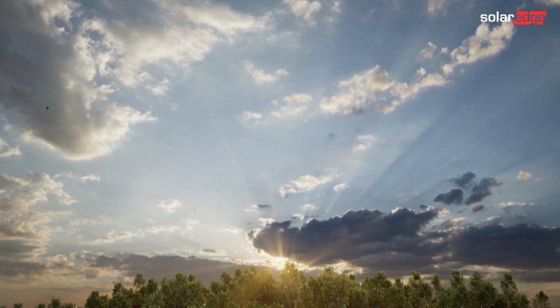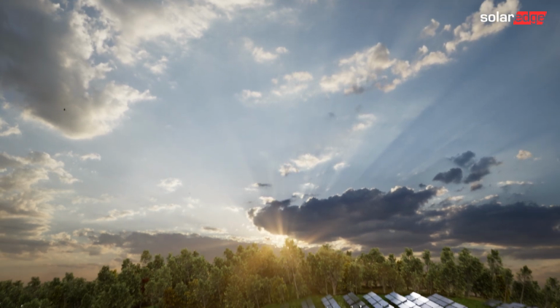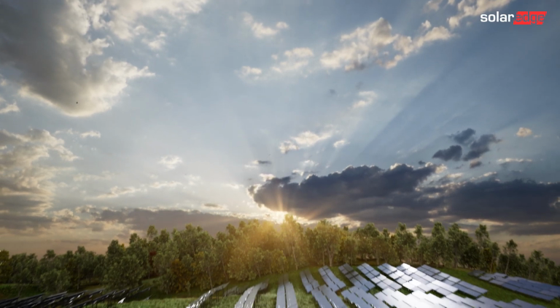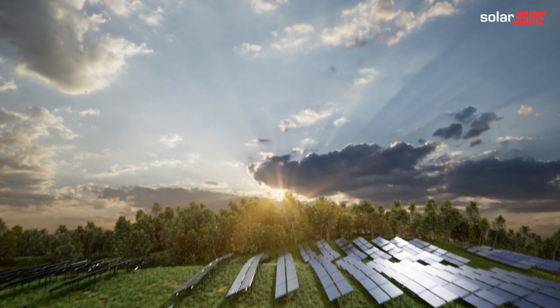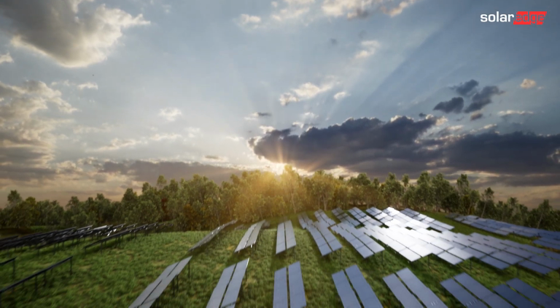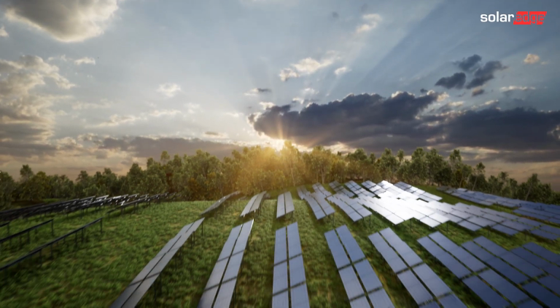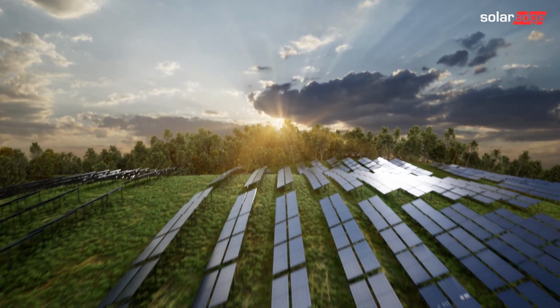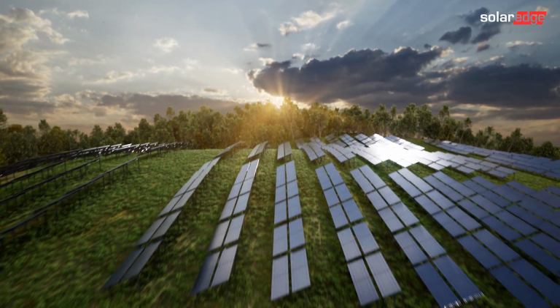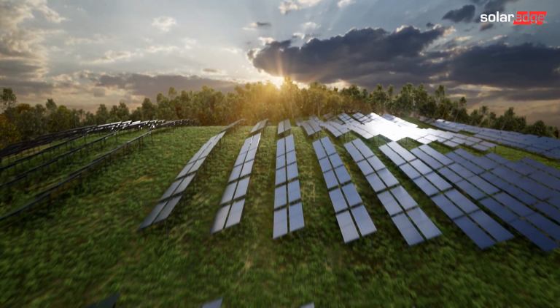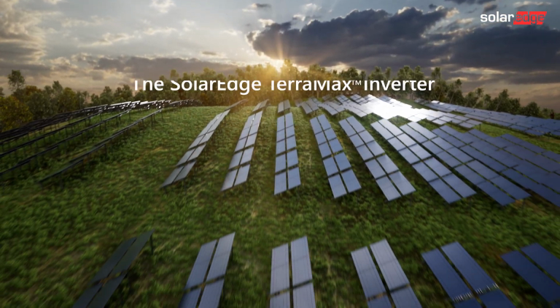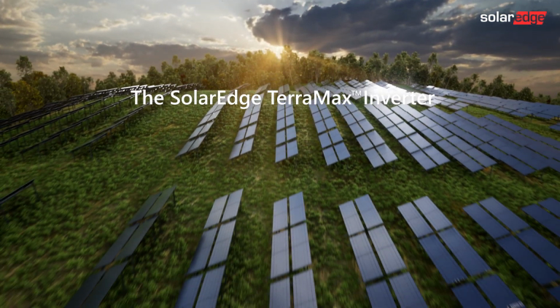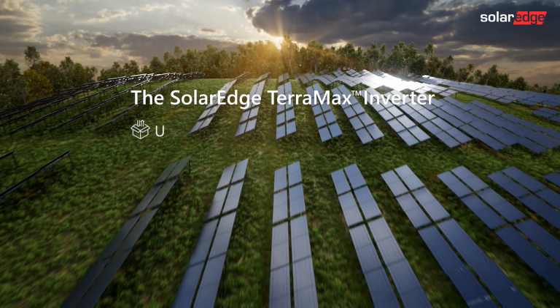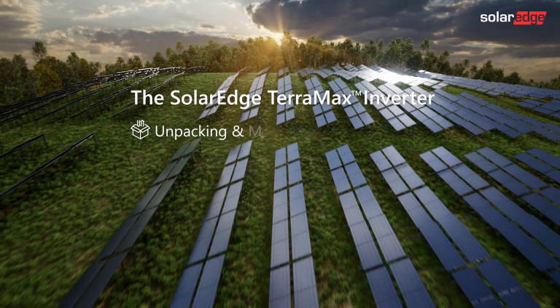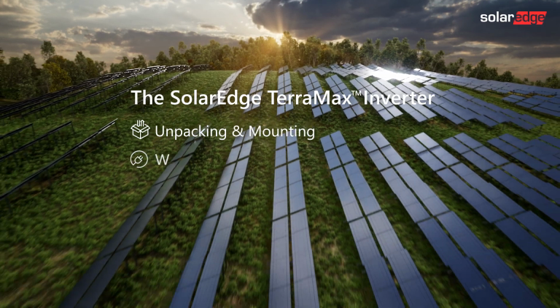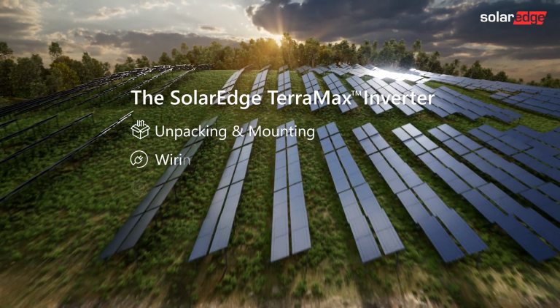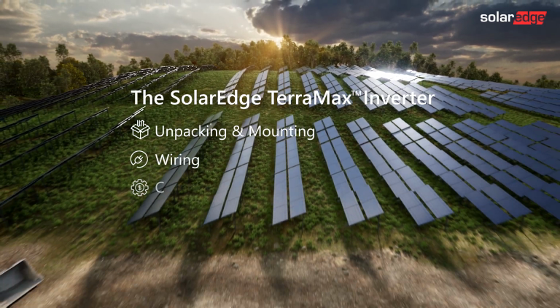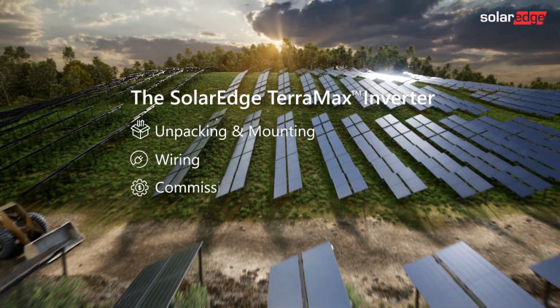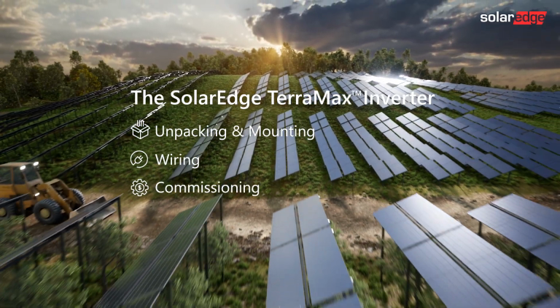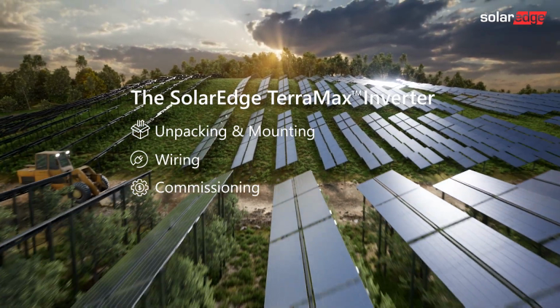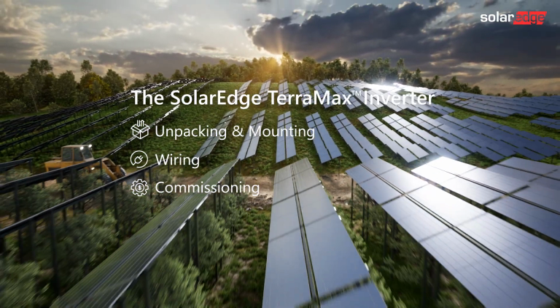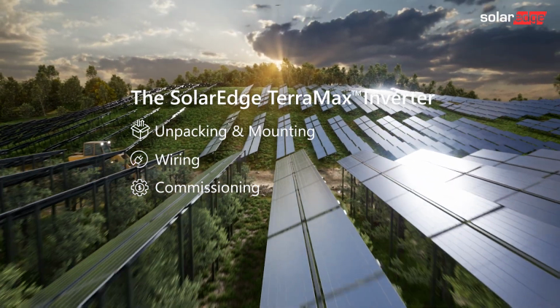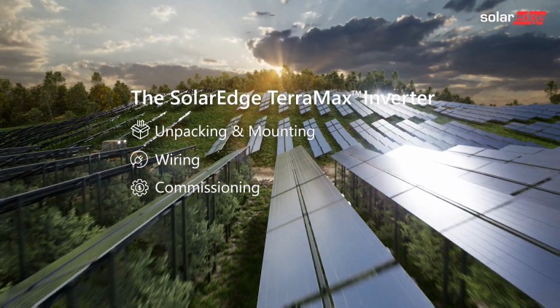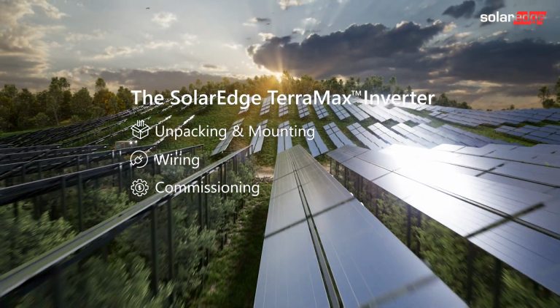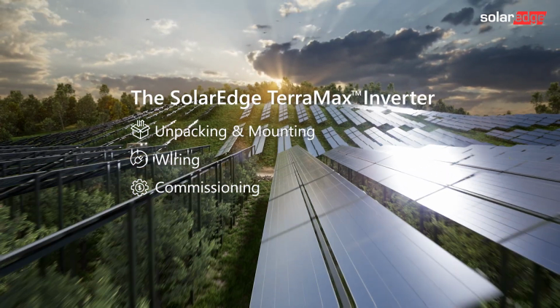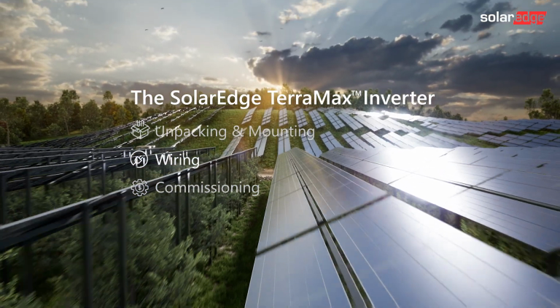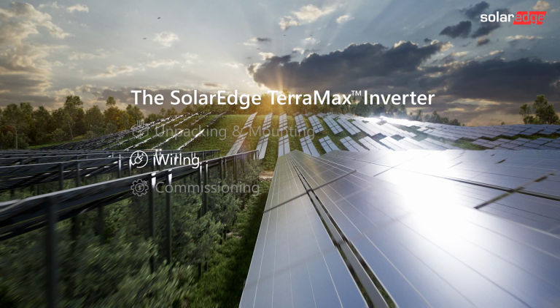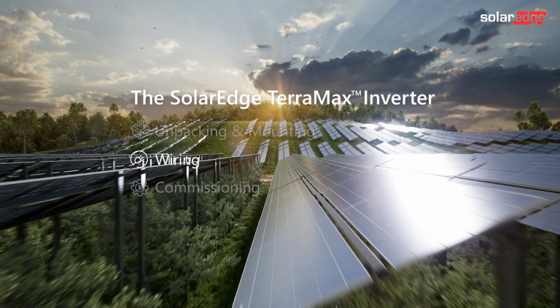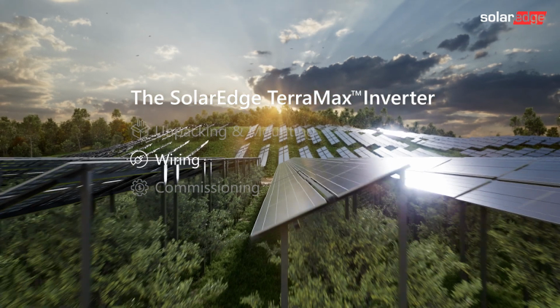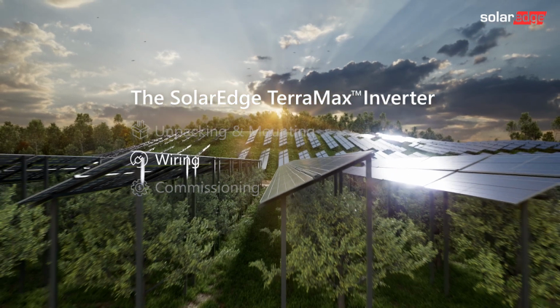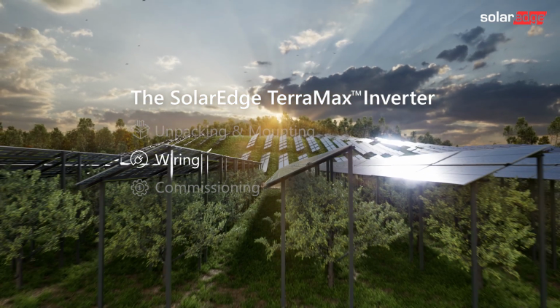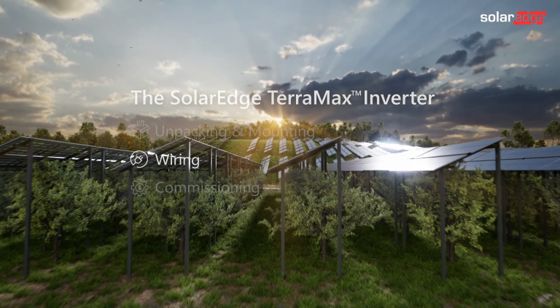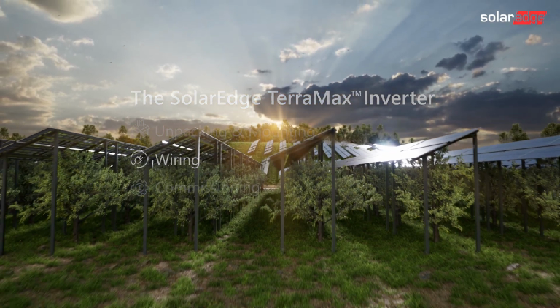Welcome to the second in a series of instructional videos explaining how to successfully install and commission the SolarEdge TerraMax Inverter. In this video, we'll guide you through safe wiring of the SolarEdge TerraMax Inverter.